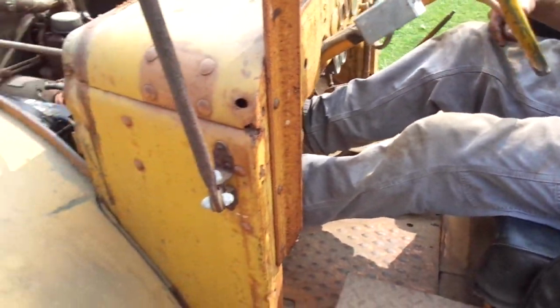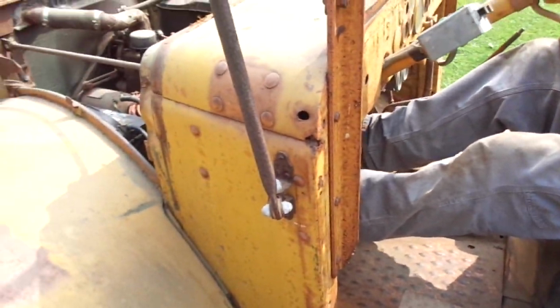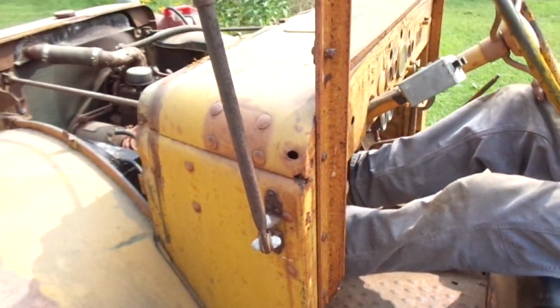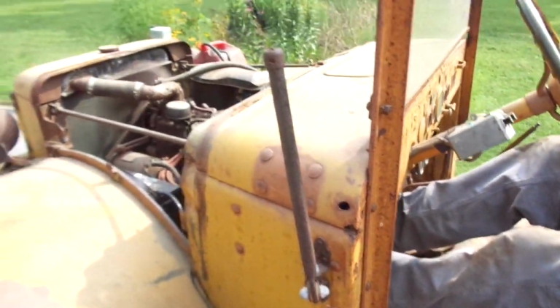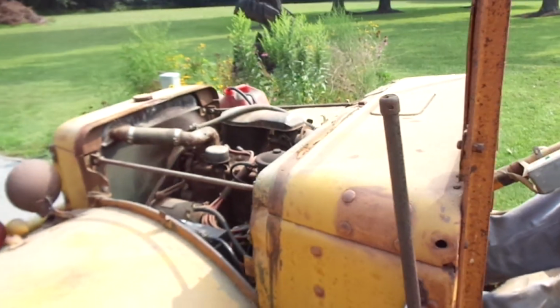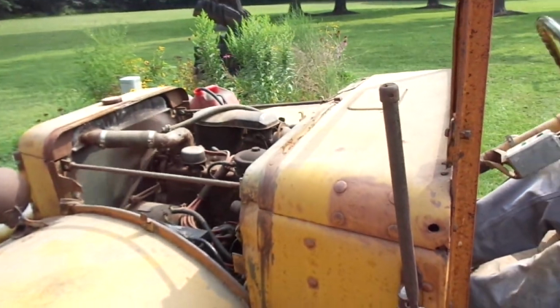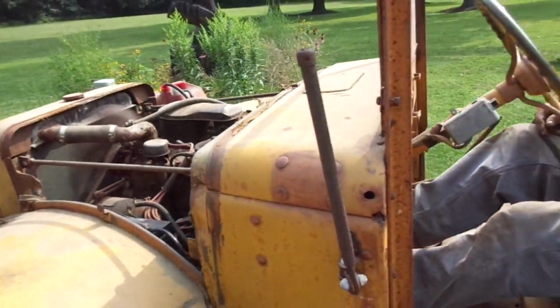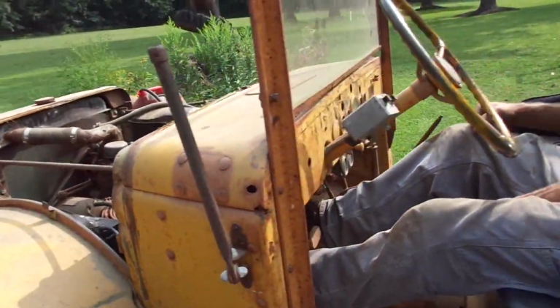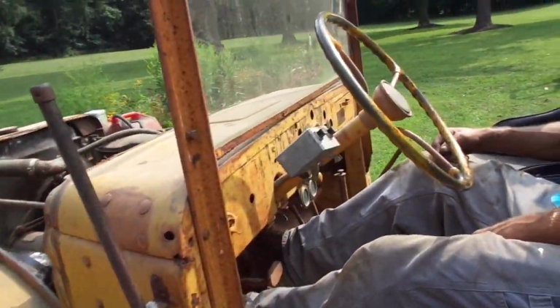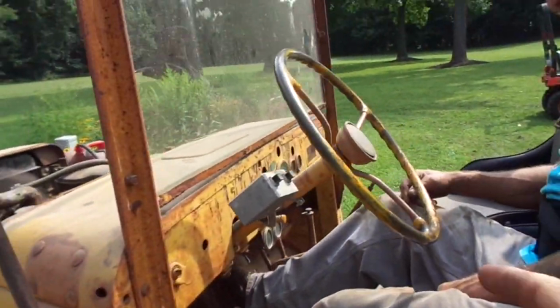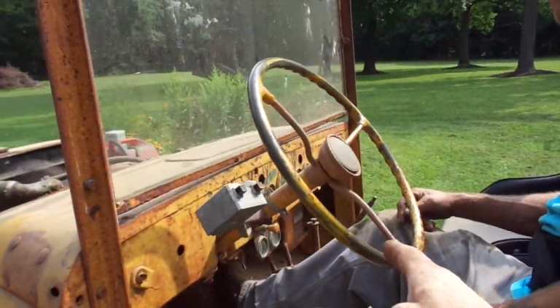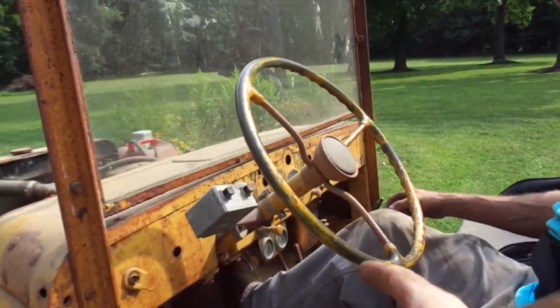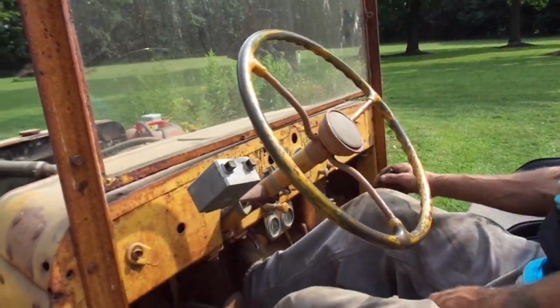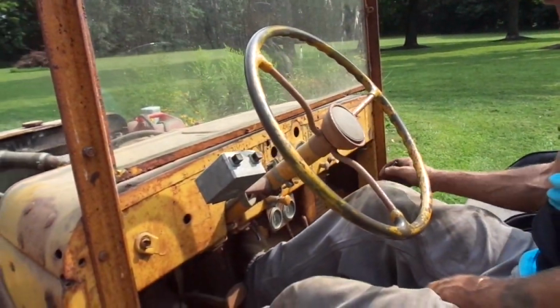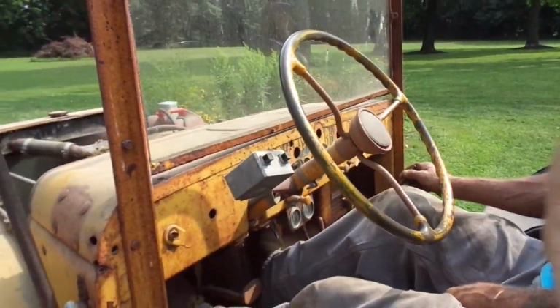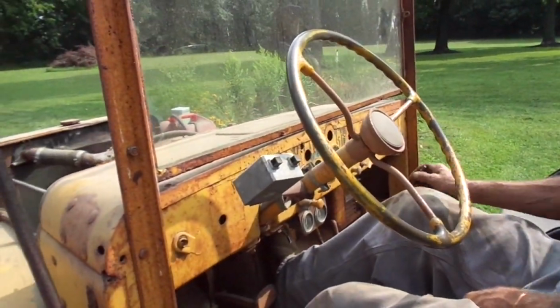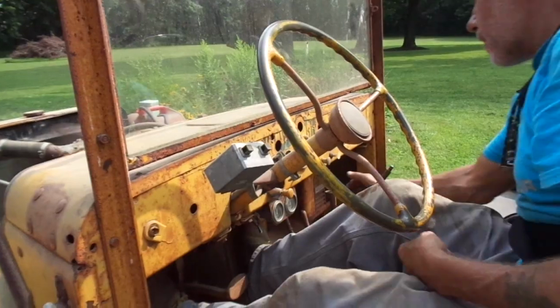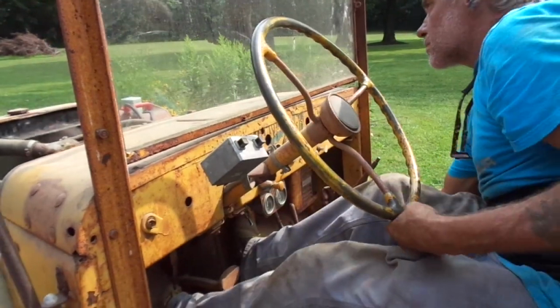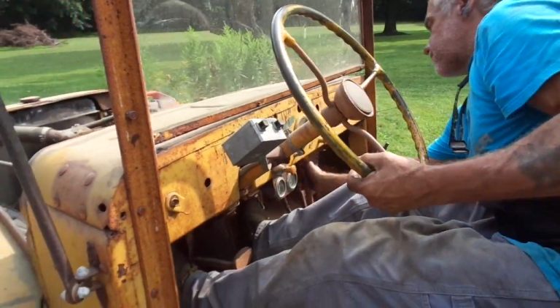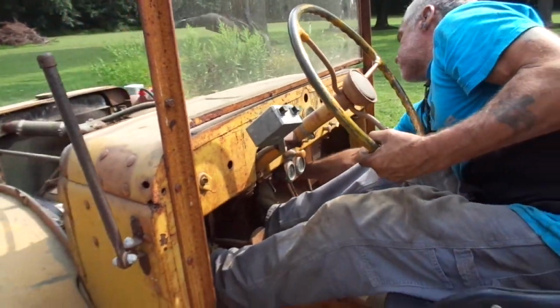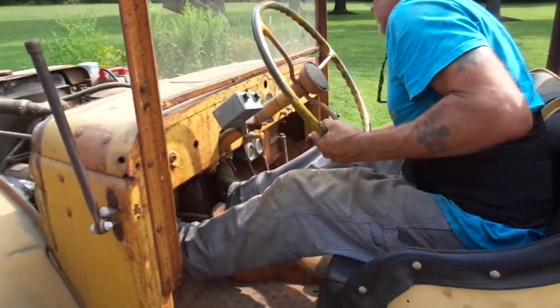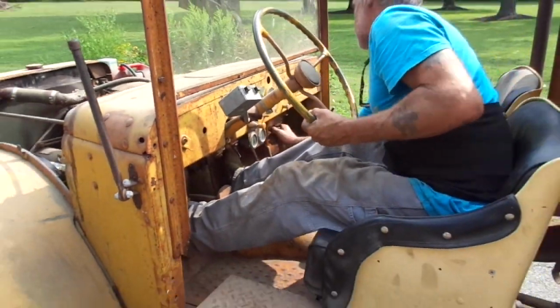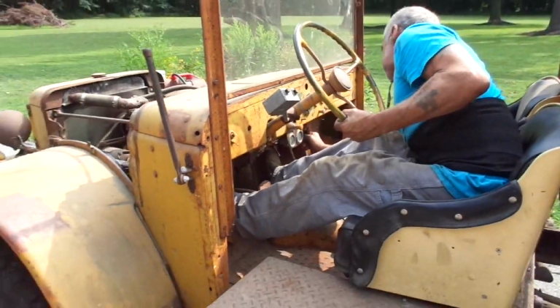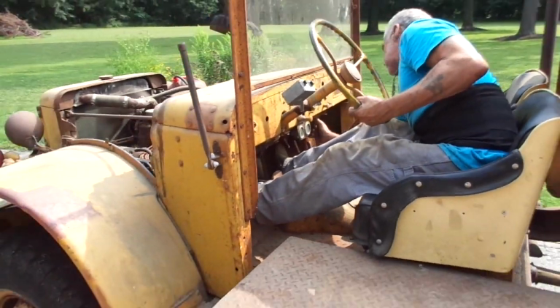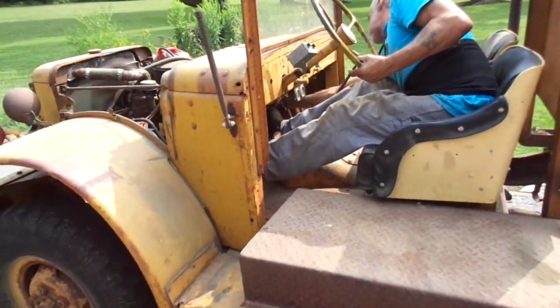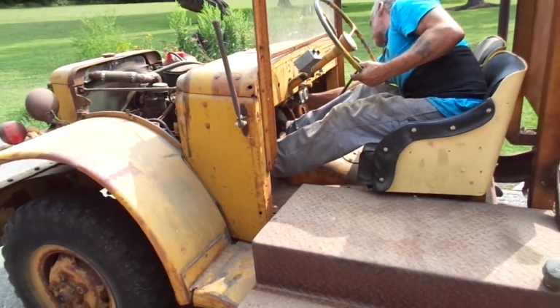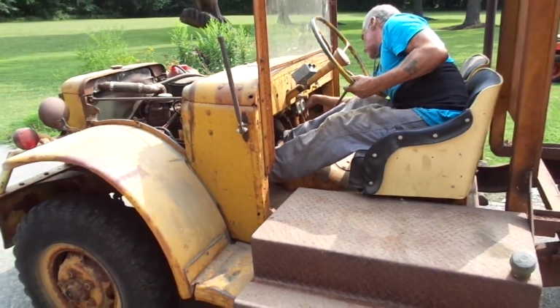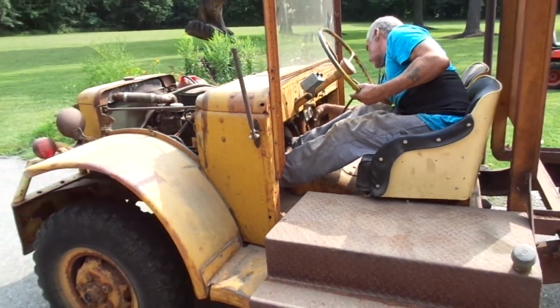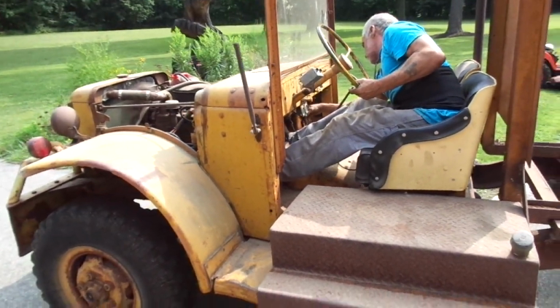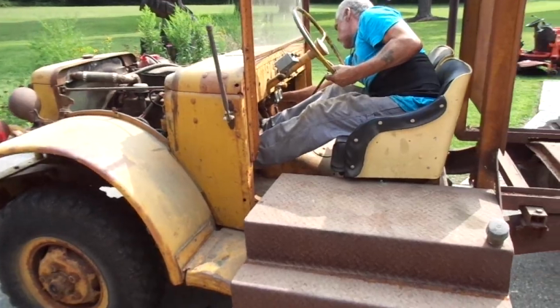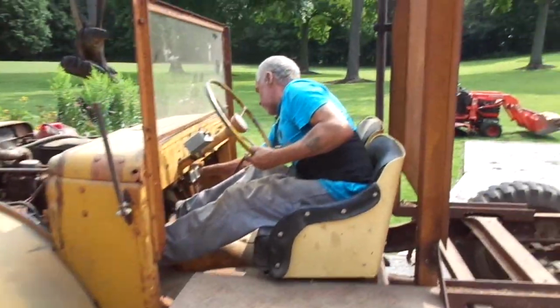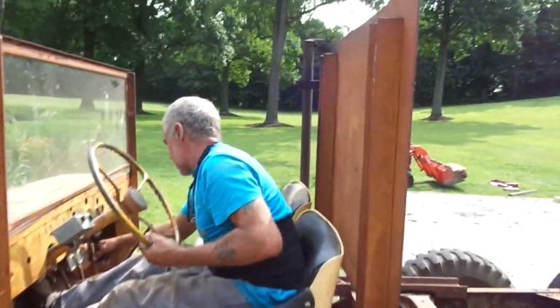Now remember, only your emergency brake works. You want to push that forward? You're going to go for a little ride. She's been sitting a while, so there's our exhaust.